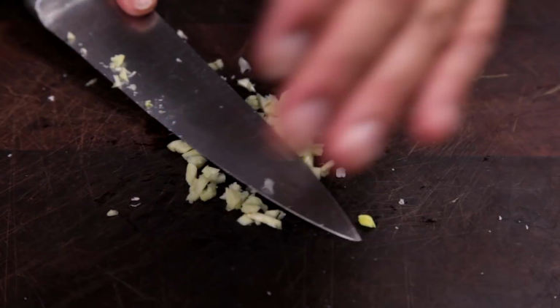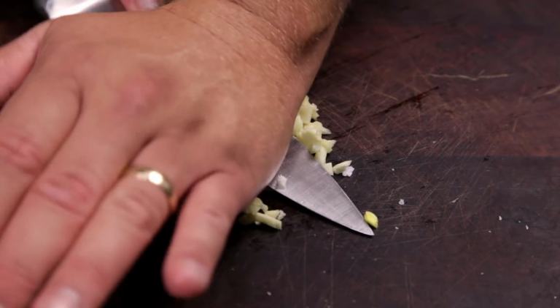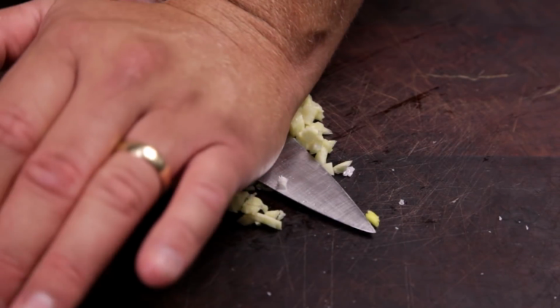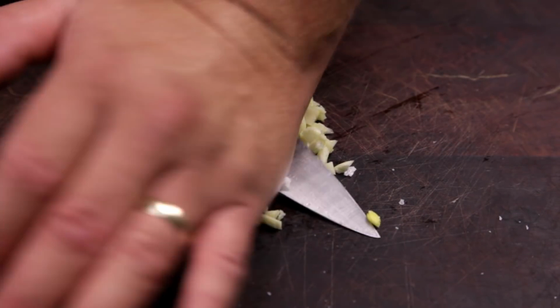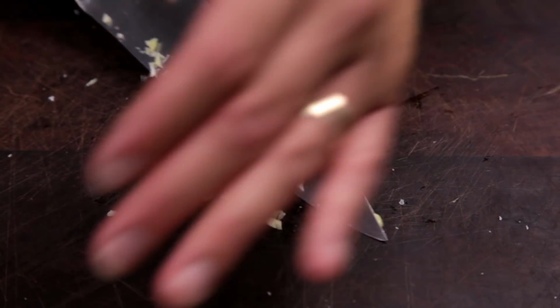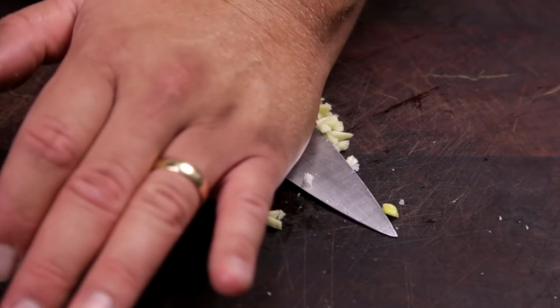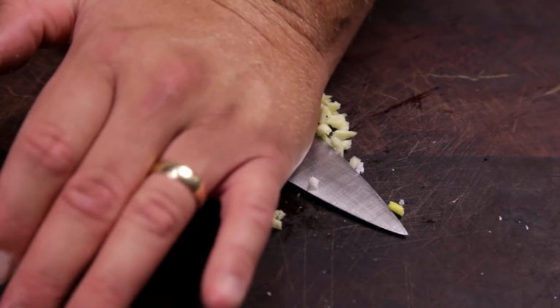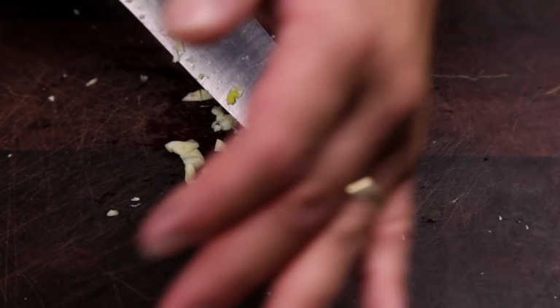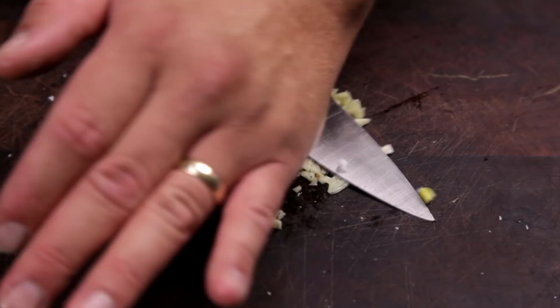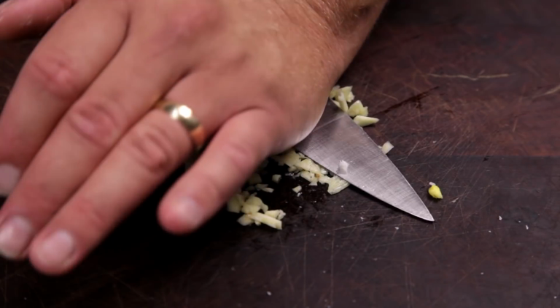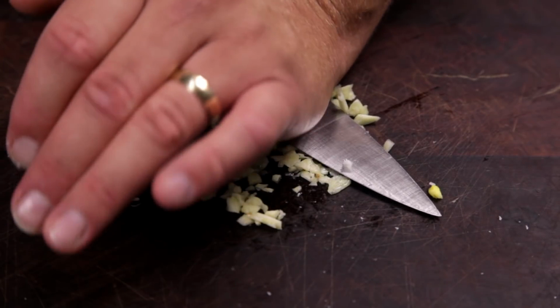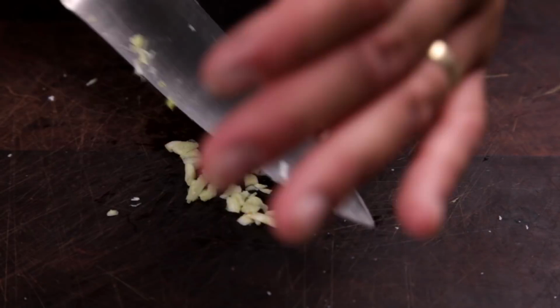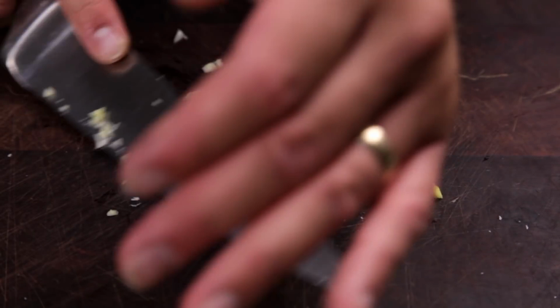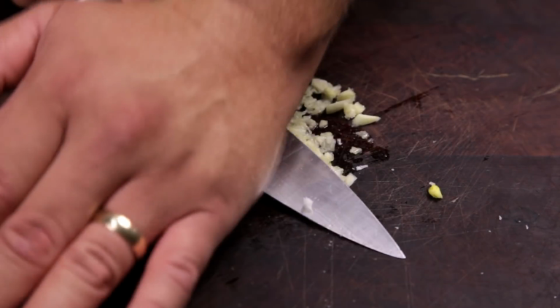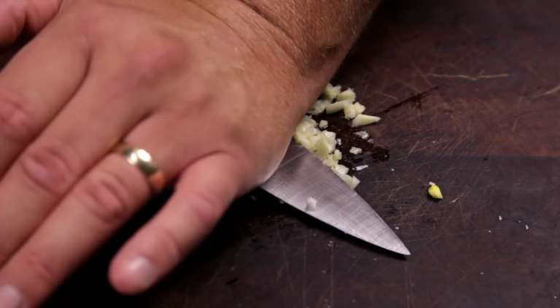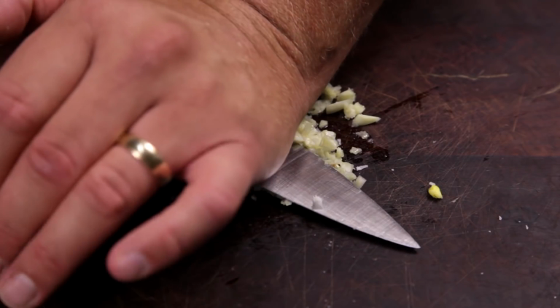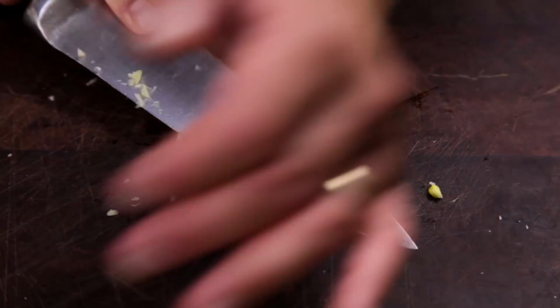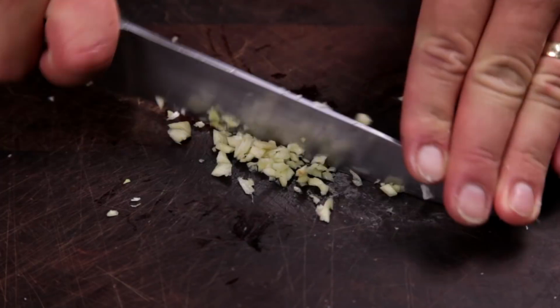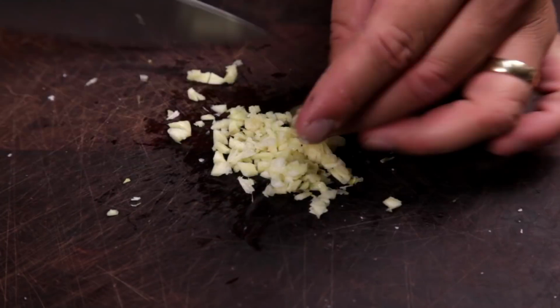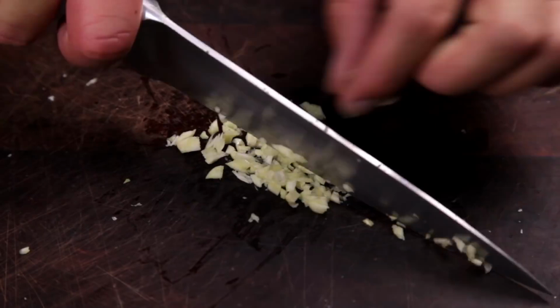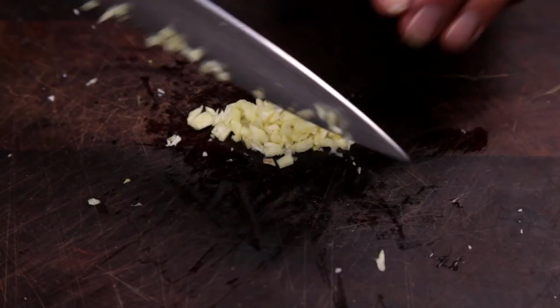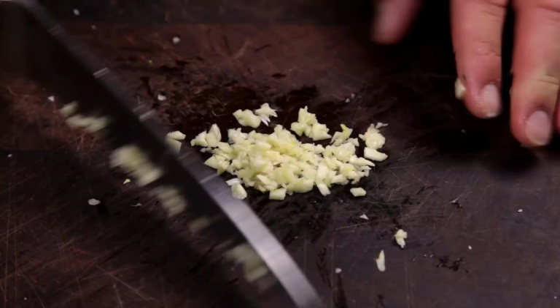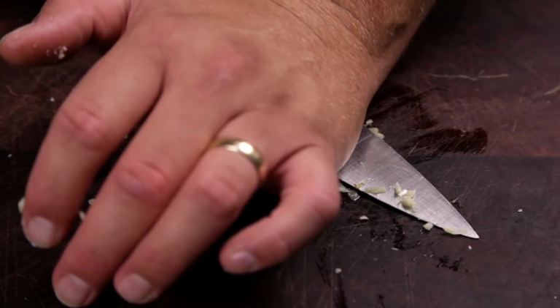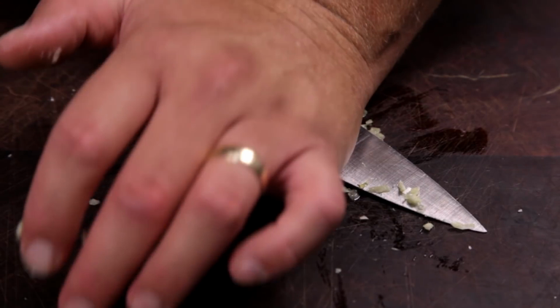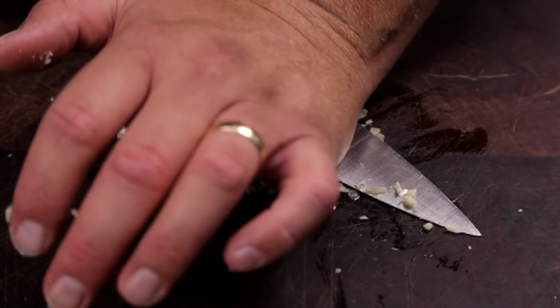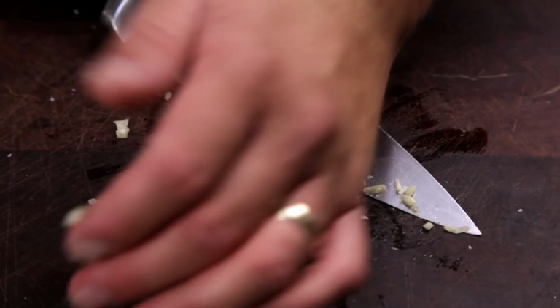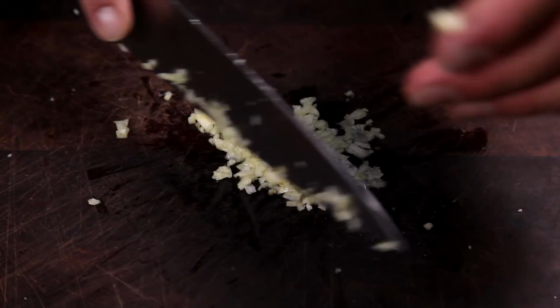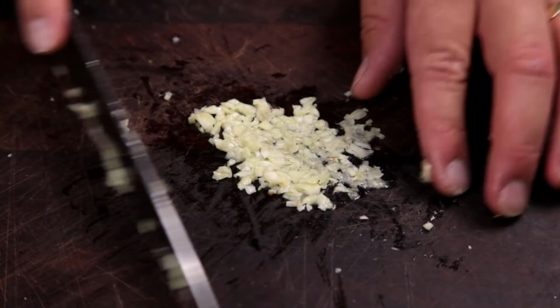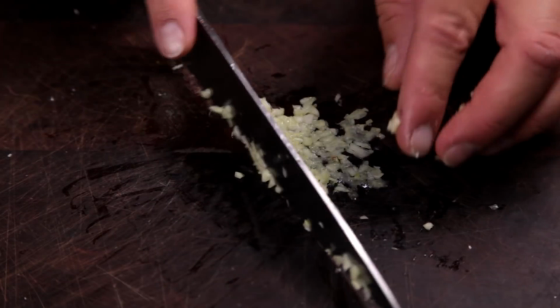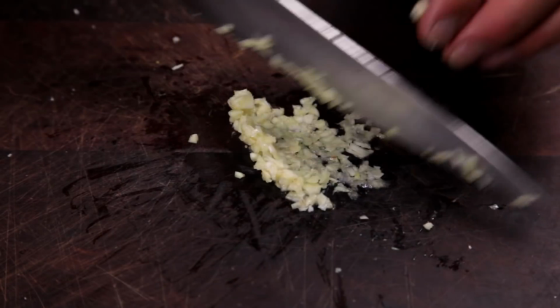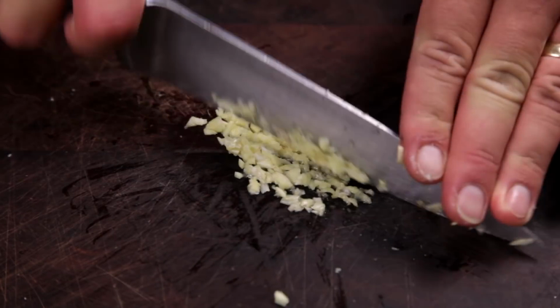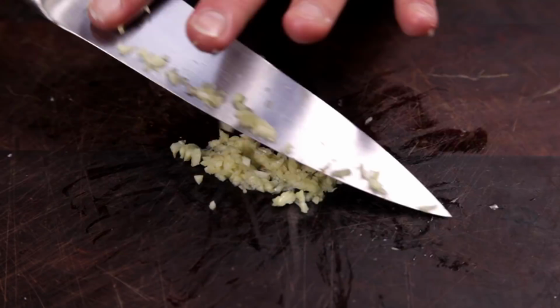The salt will also help to draw out some of the moisture. Once again, crush the garlic with the side of the knife and repeat two or three times more until the garlic has become fully minced.